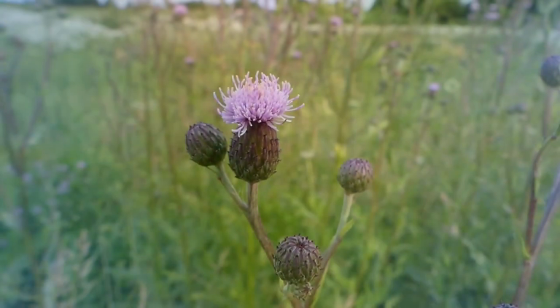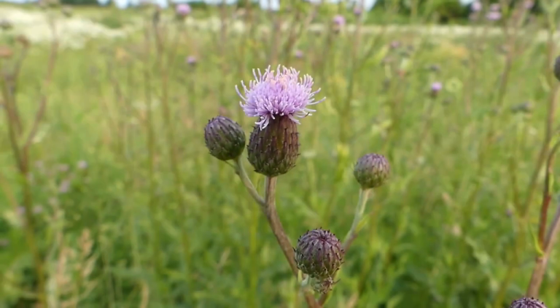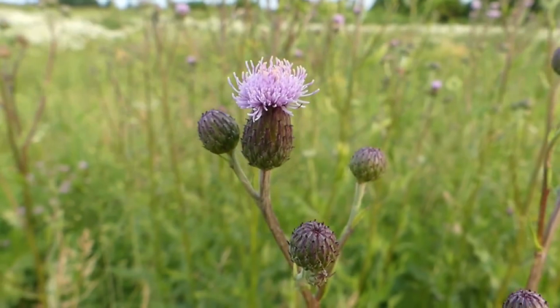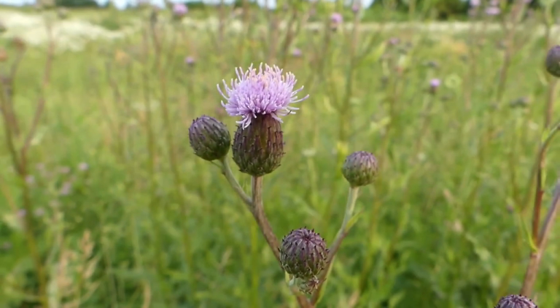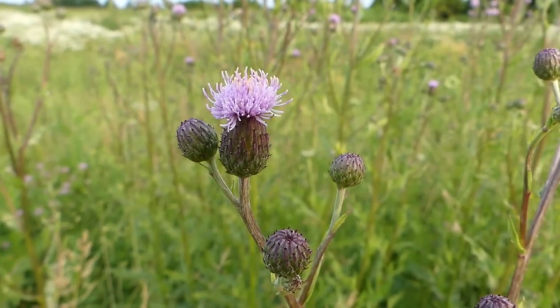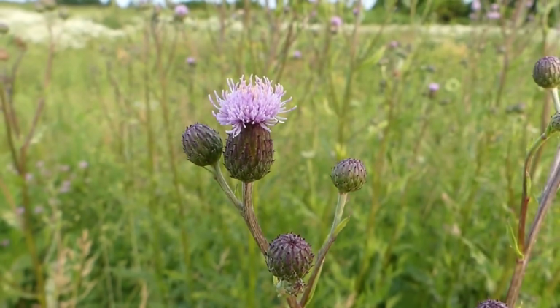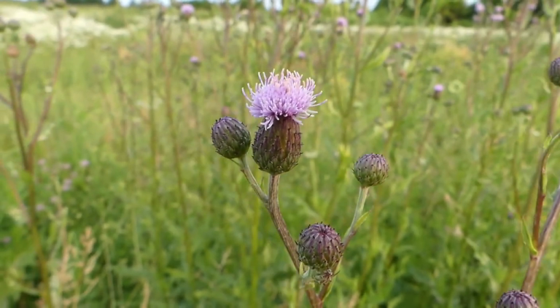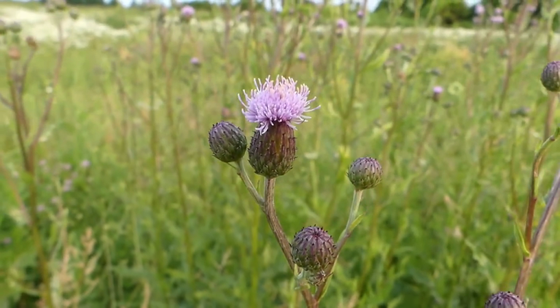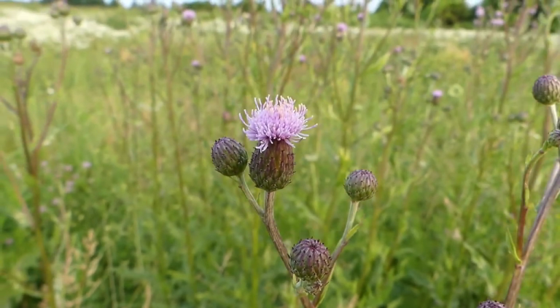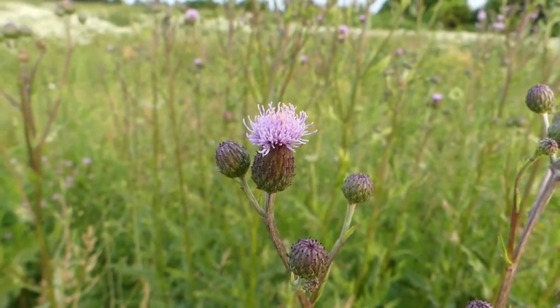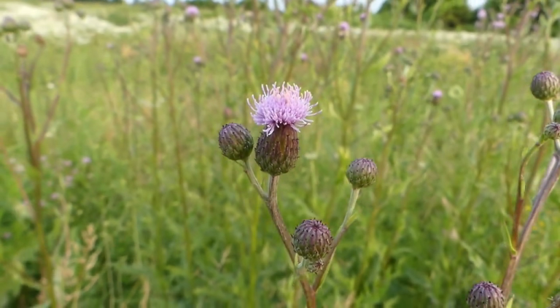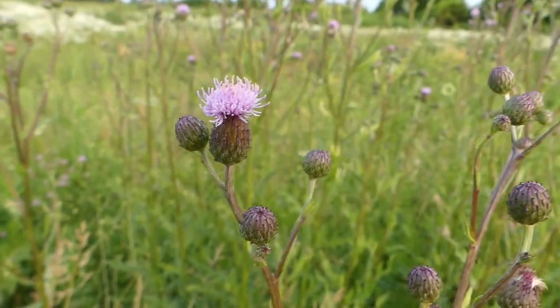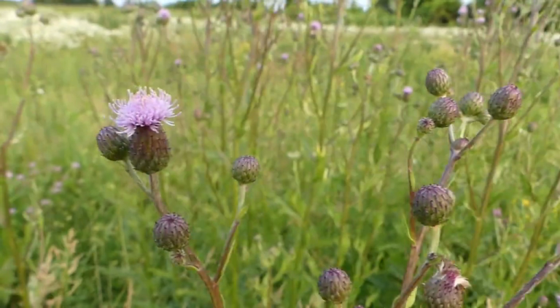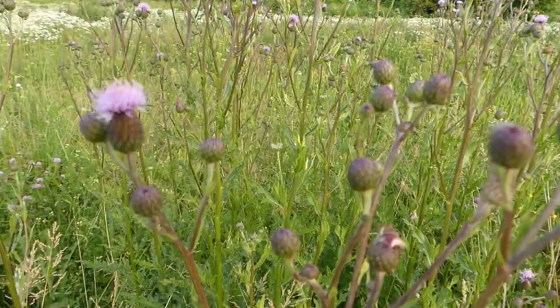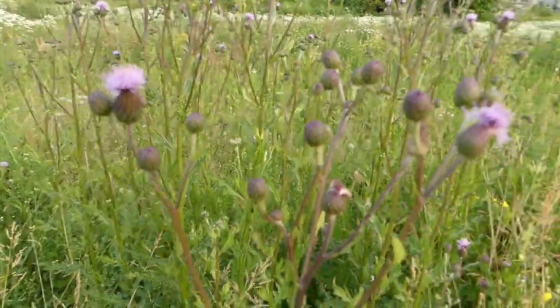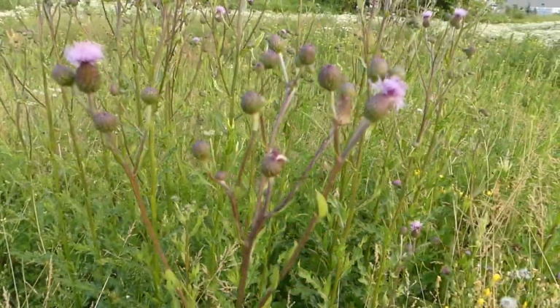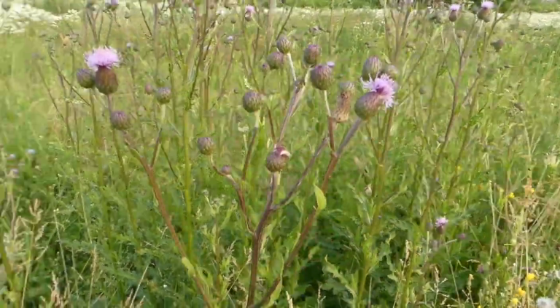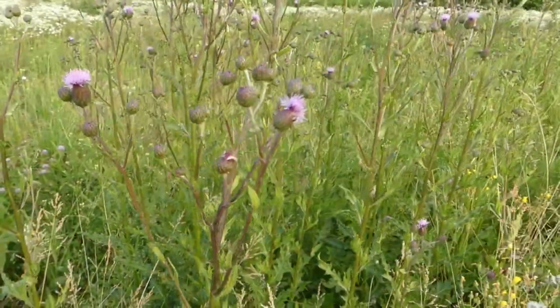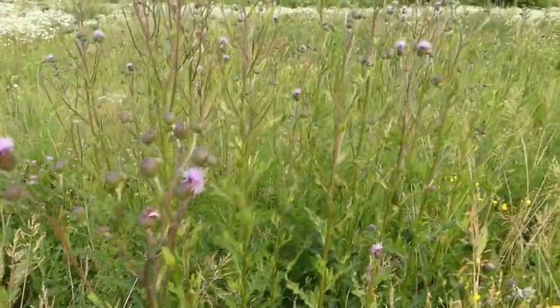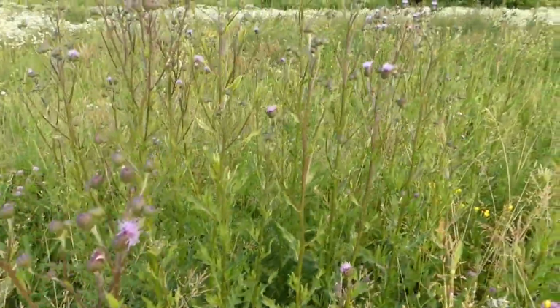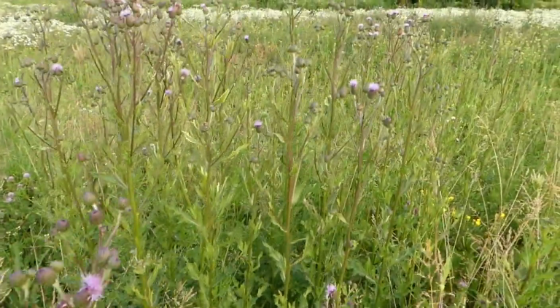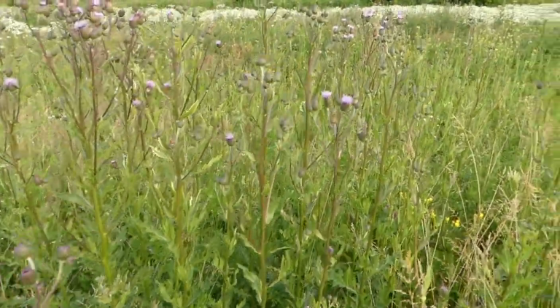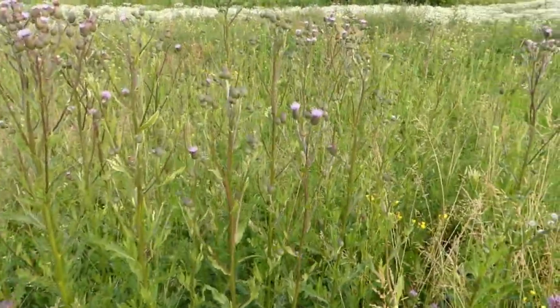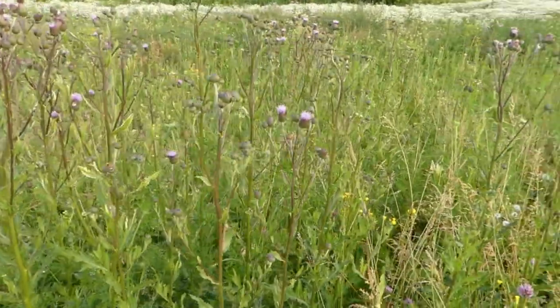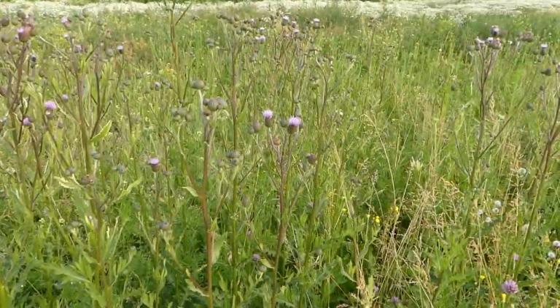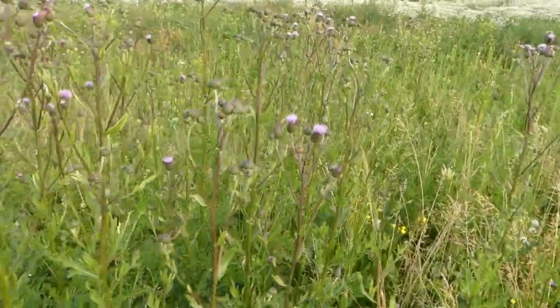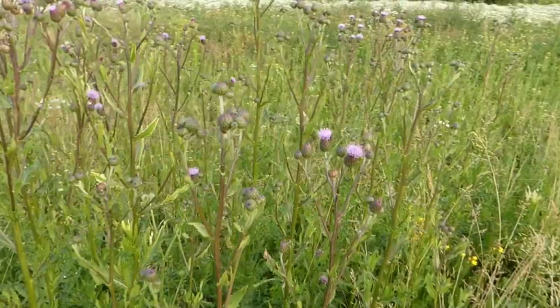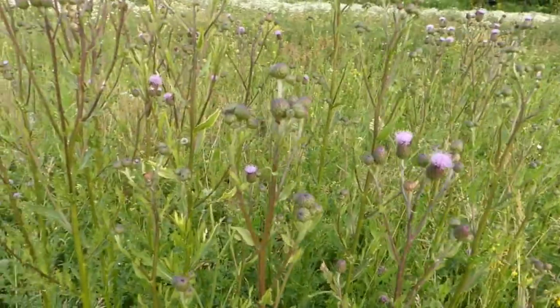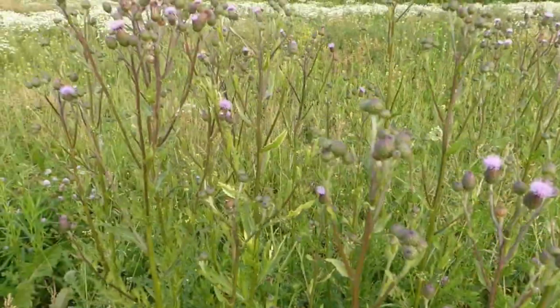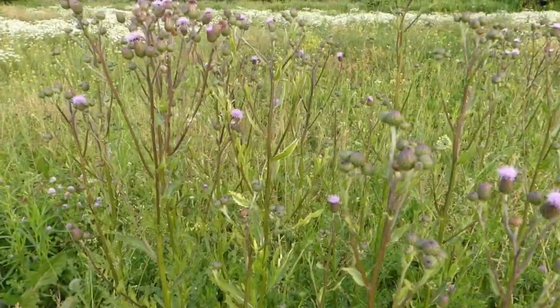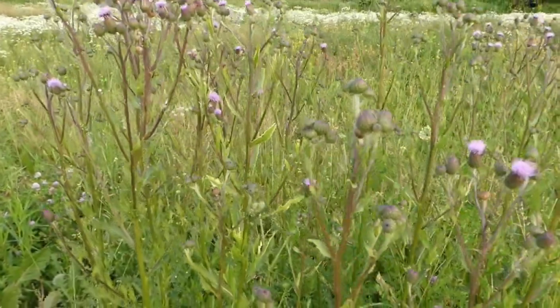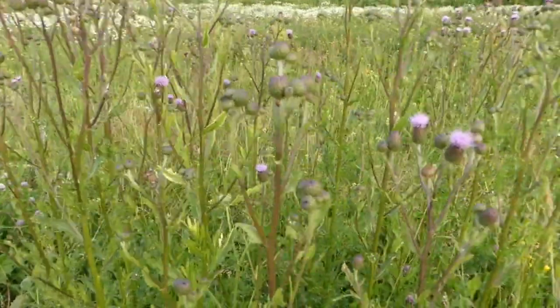The Canada or creeping thistle. This is truly a magnificent plant. And yes, if you walk through this with shorts on, you're going to pay for it dearly.